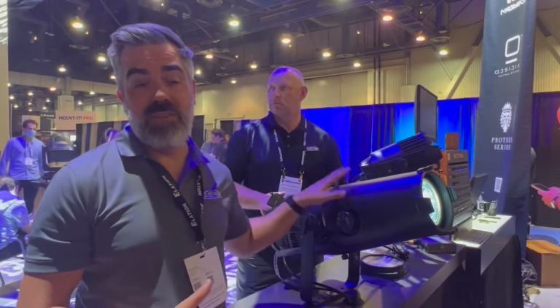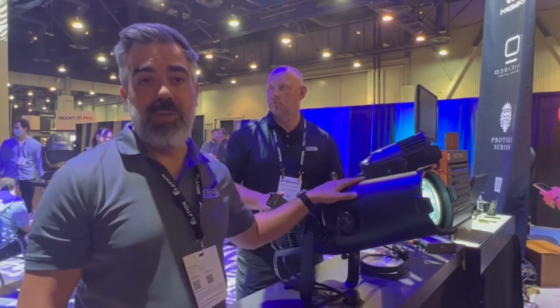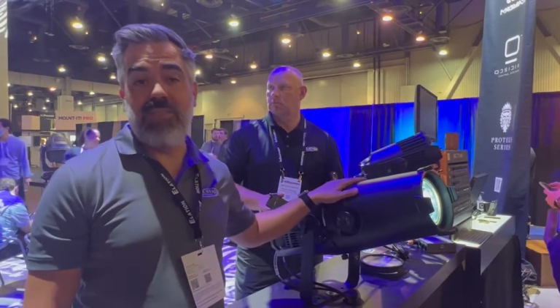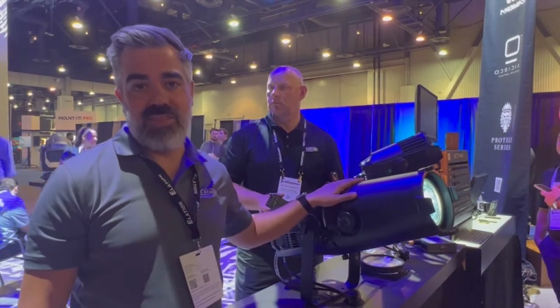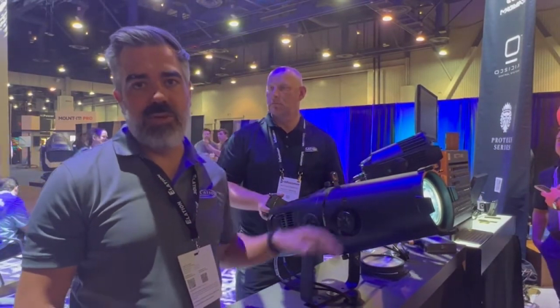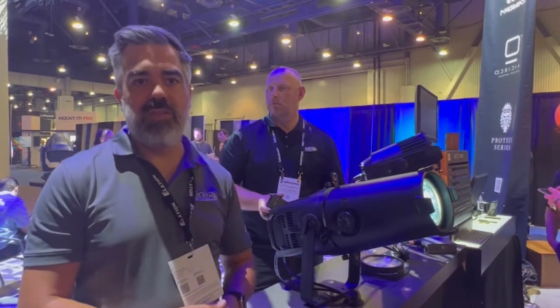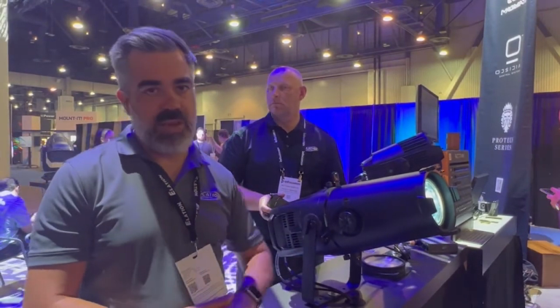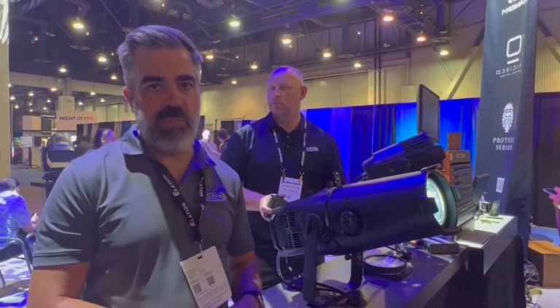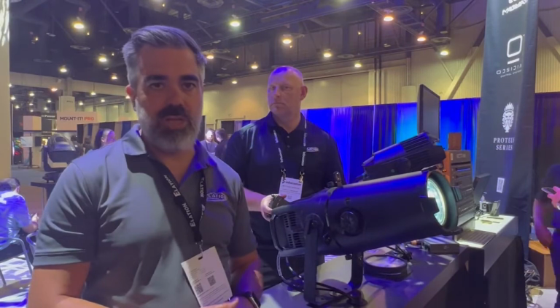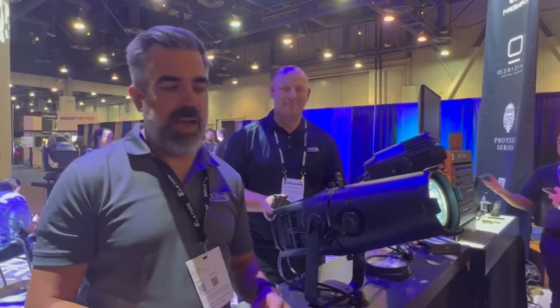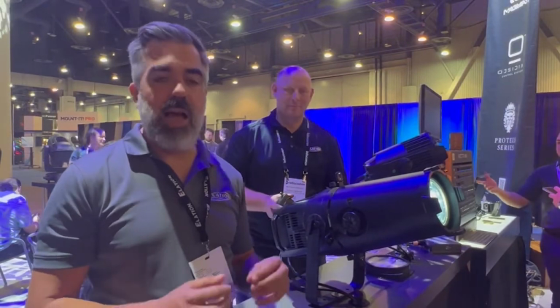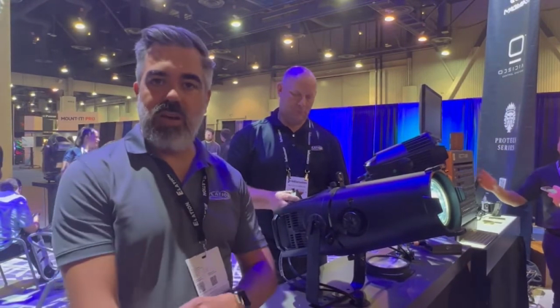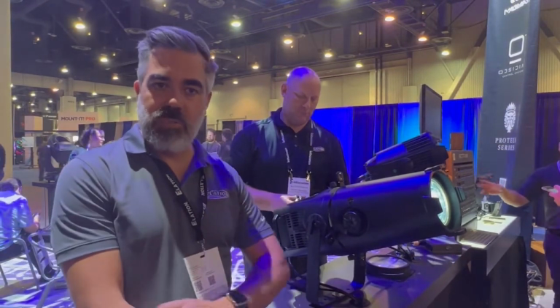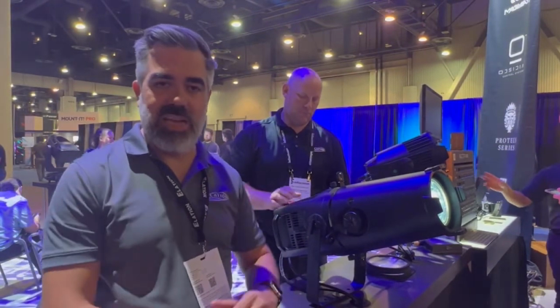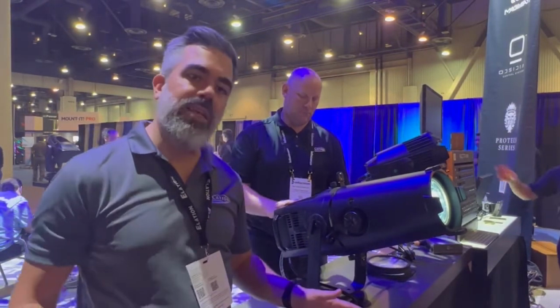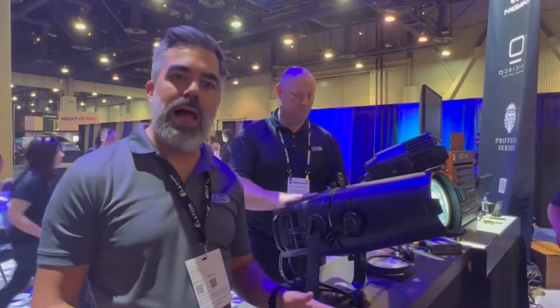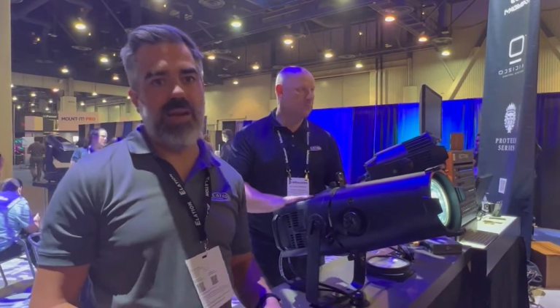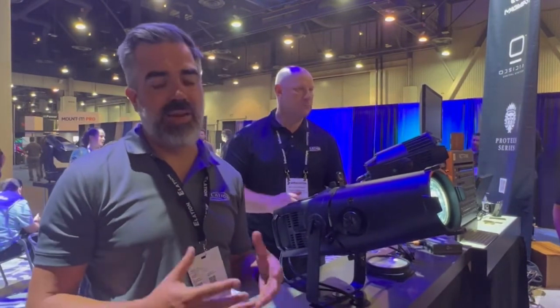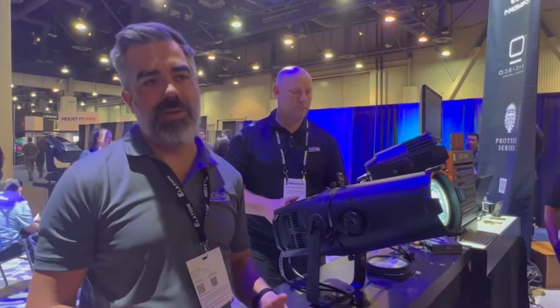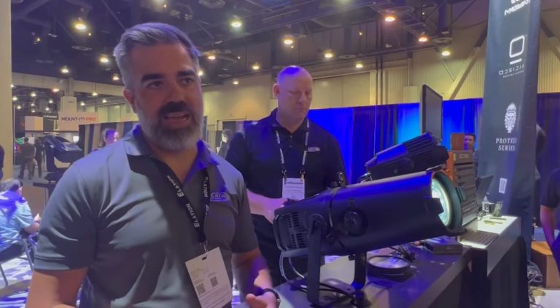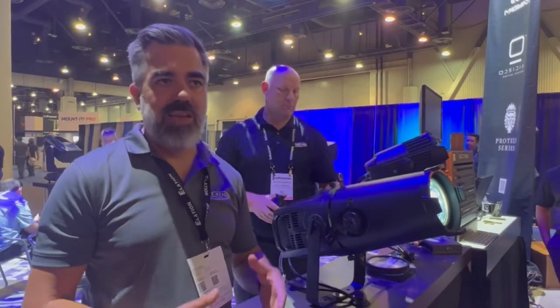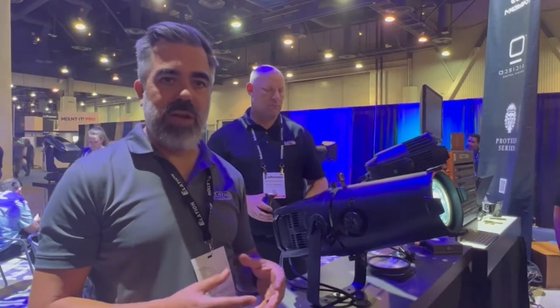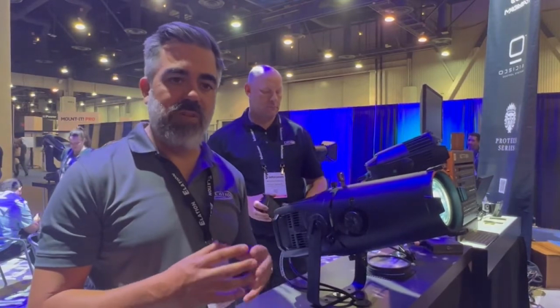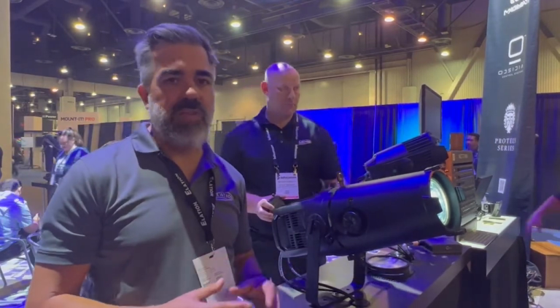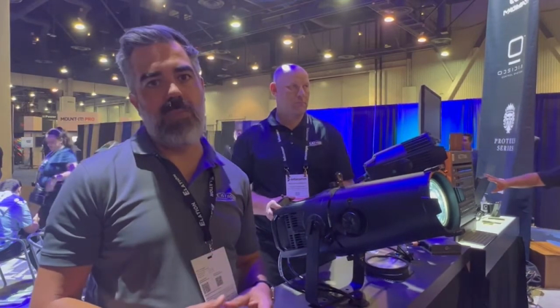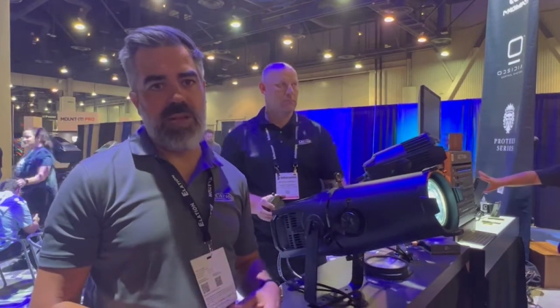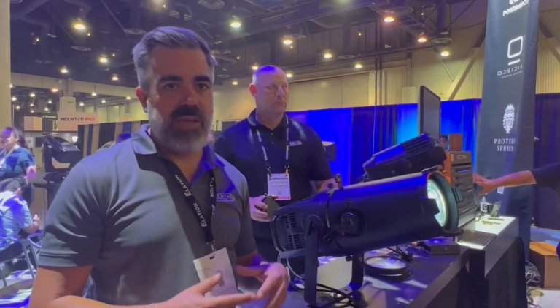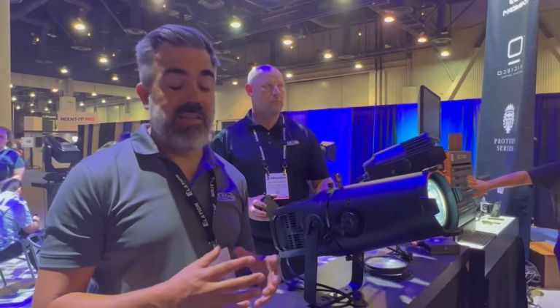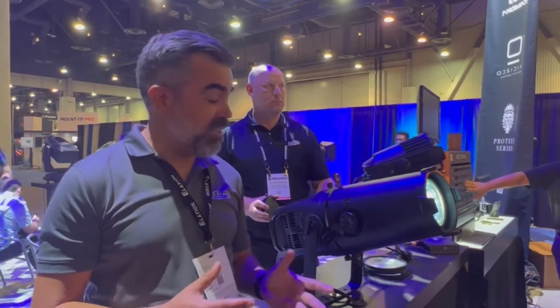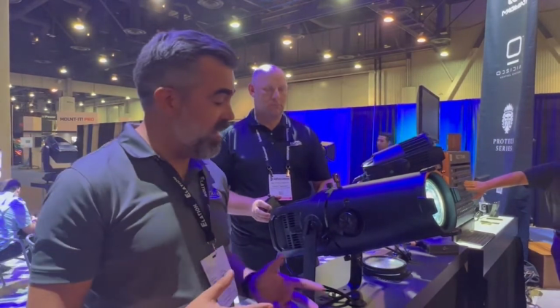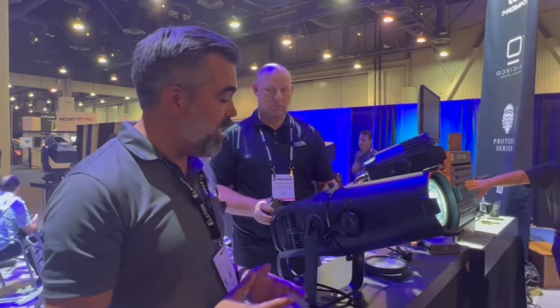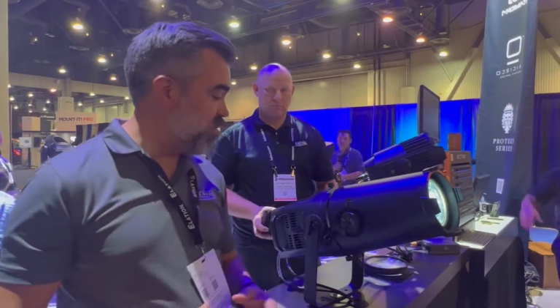It gives you 11,000 delivered lumens so it's nice and punchy and the optics on it are superior to any Leco out there. It's a ground-up design so you're going to have very very sharp optics and it's actually very easy to use as well.